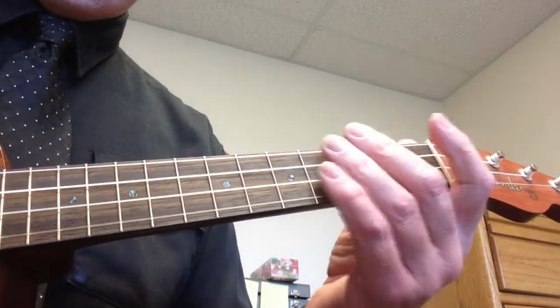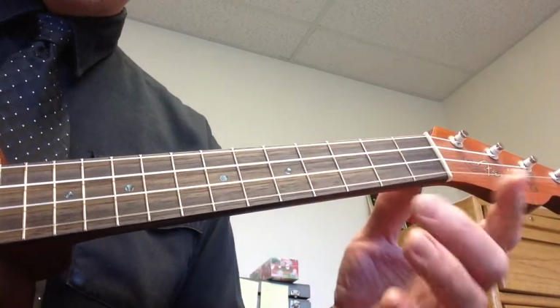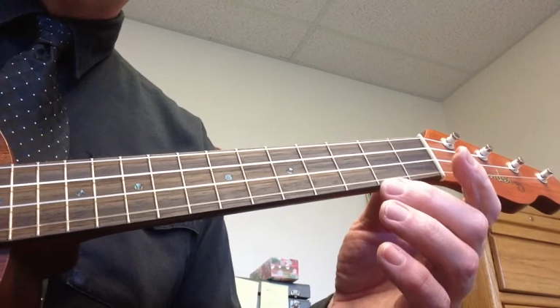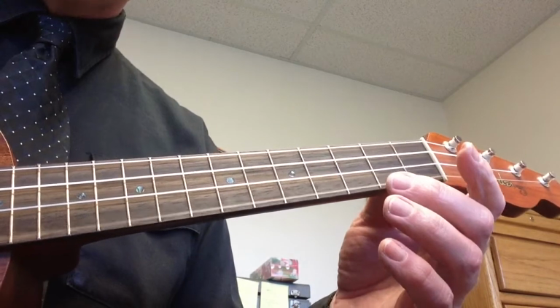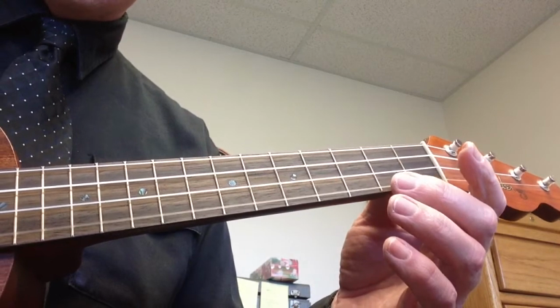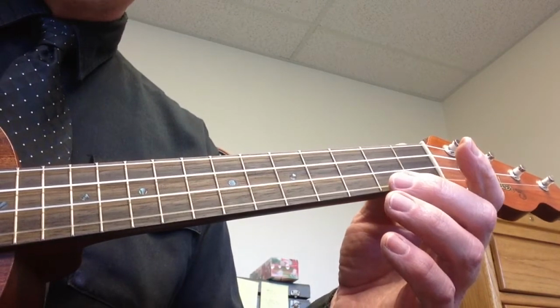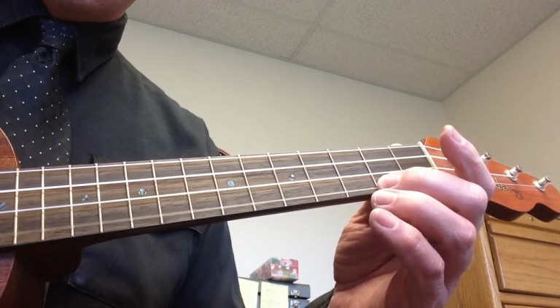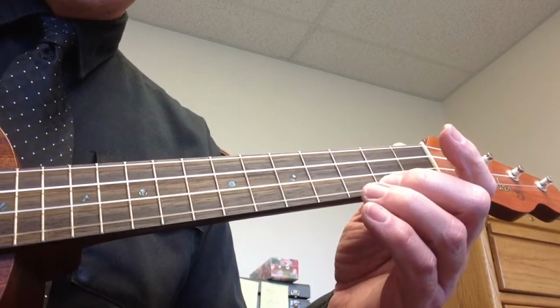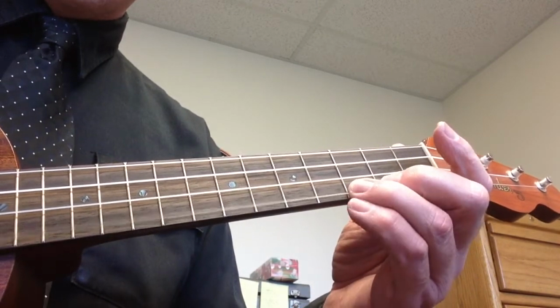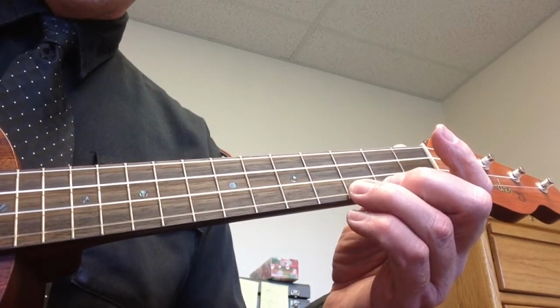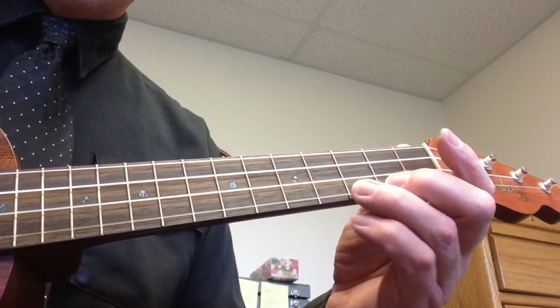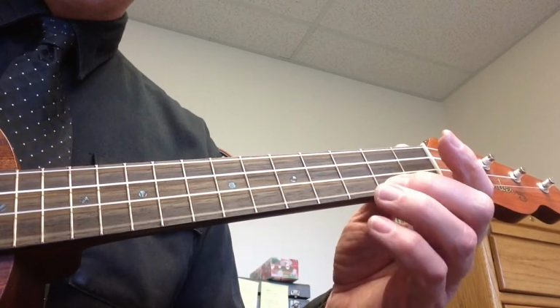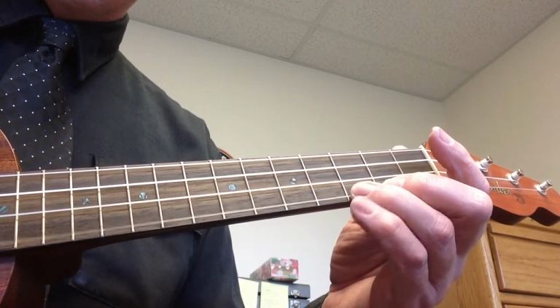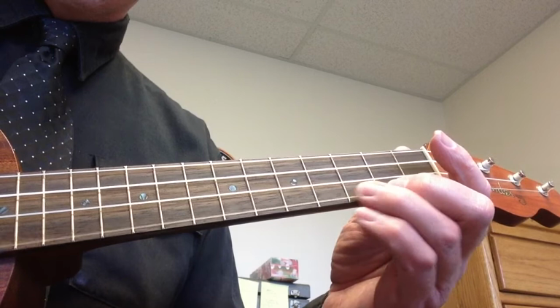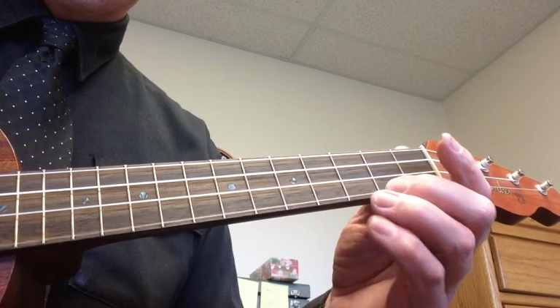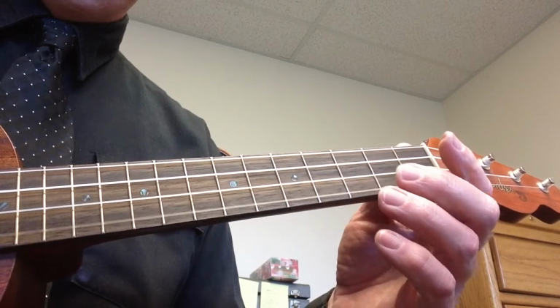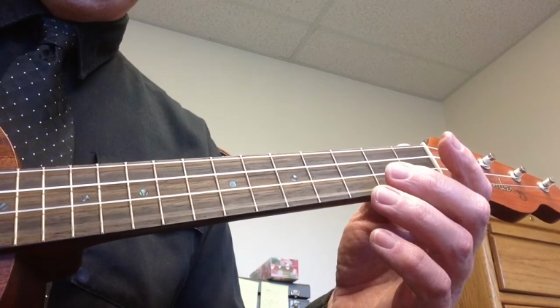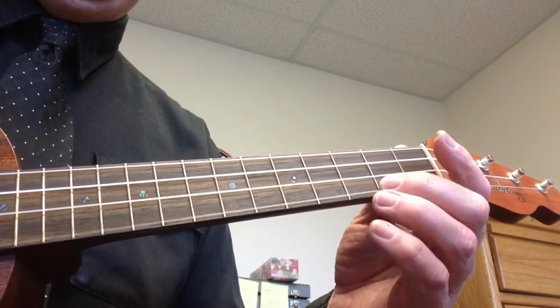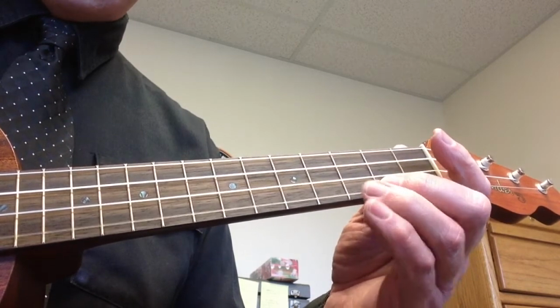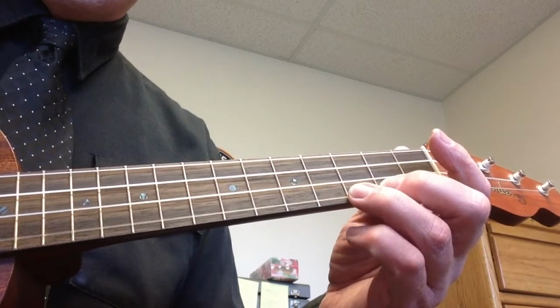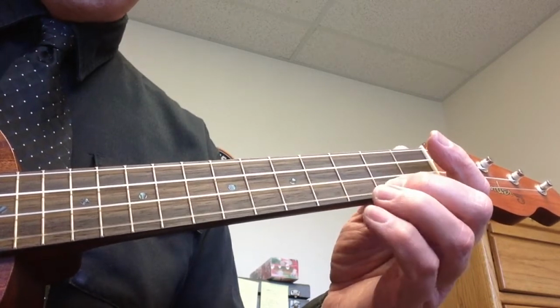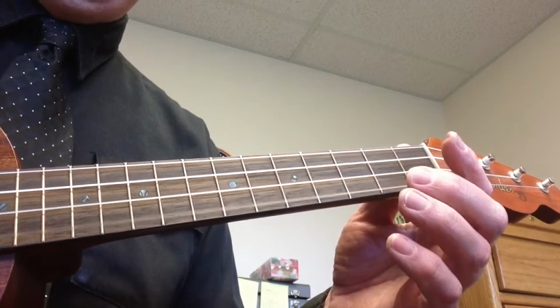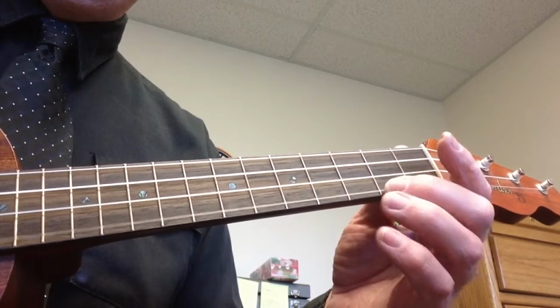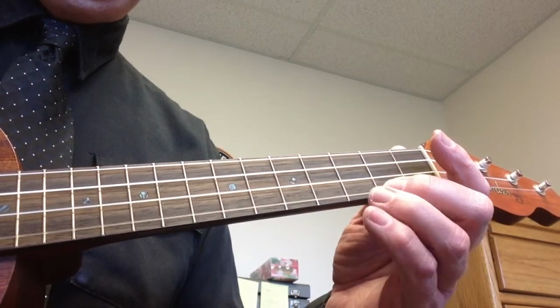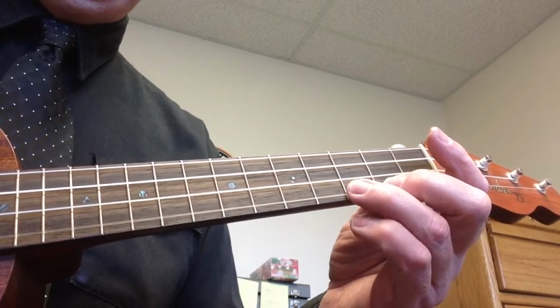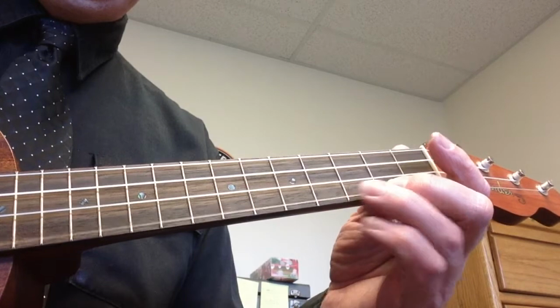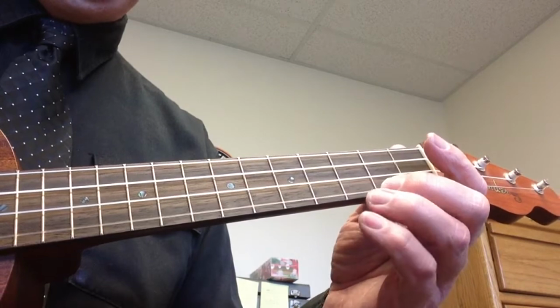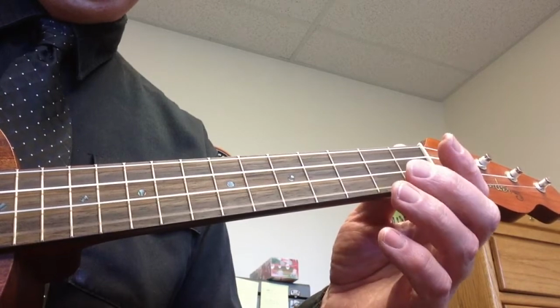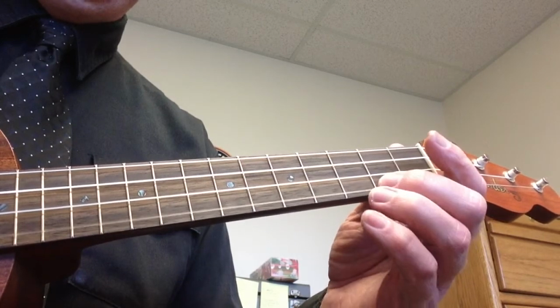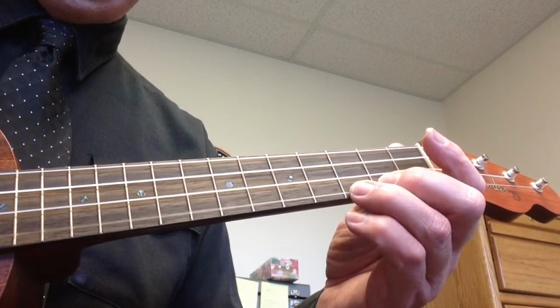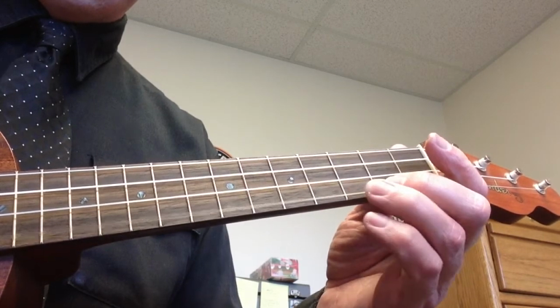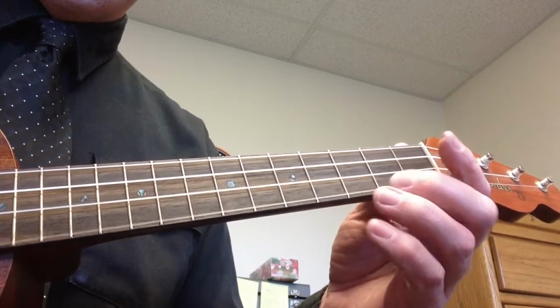The last two notes are open, first string, second fret, third fret. So we're going to just play that: open, second, third, second, open, second, third fret.